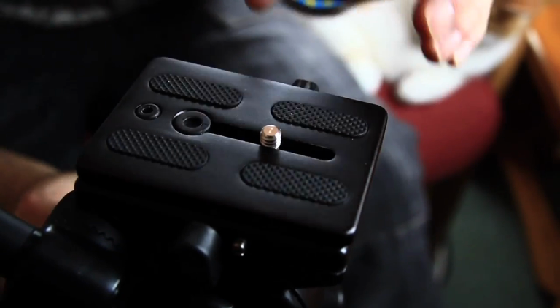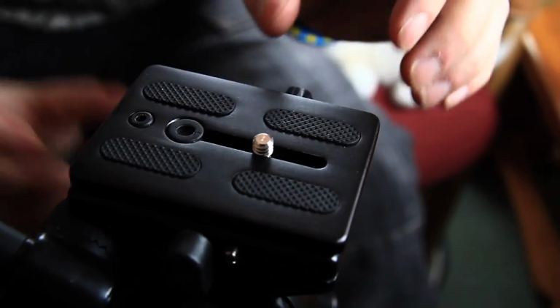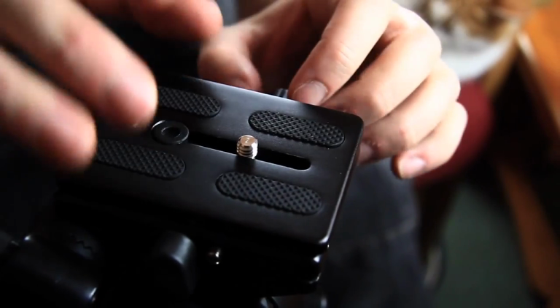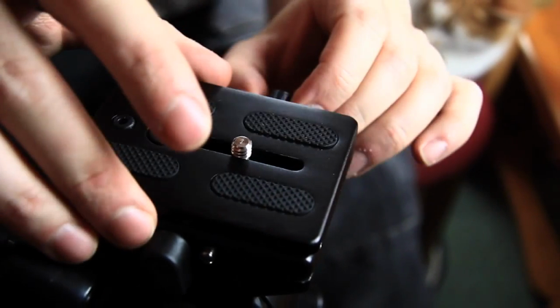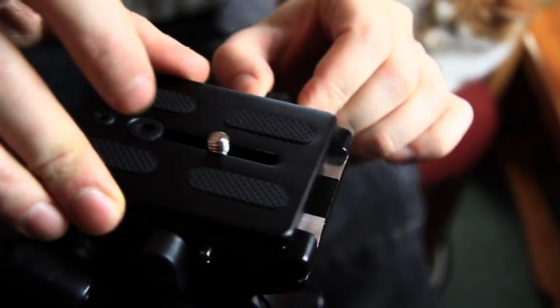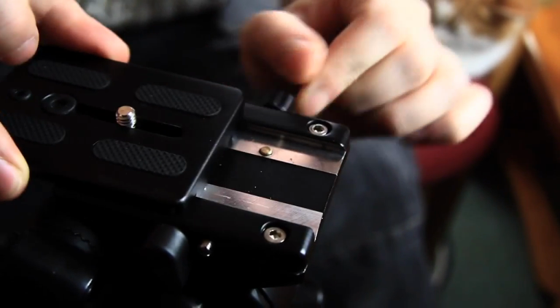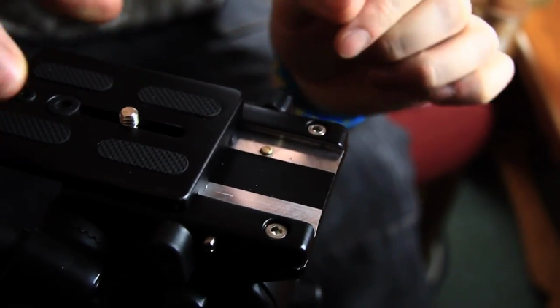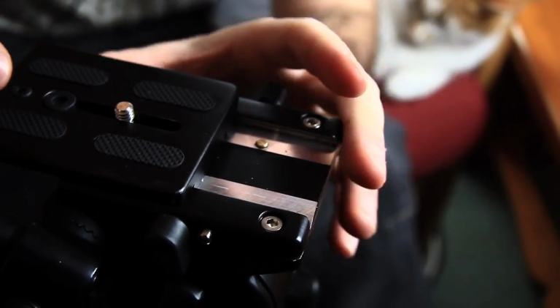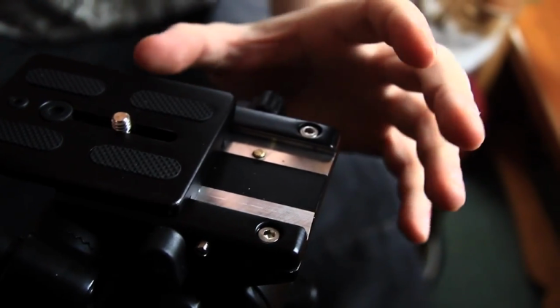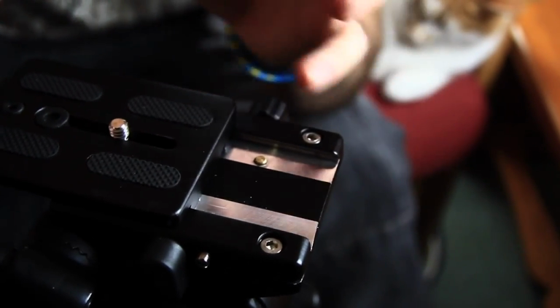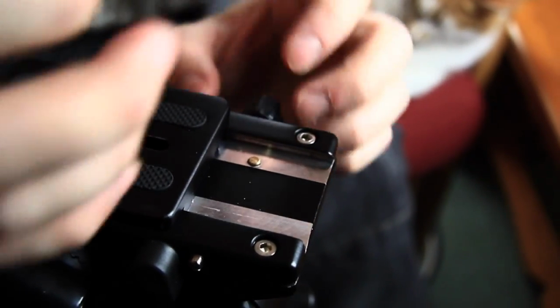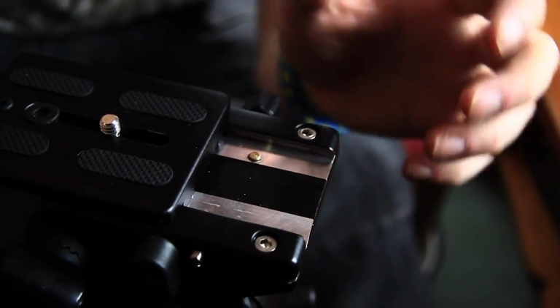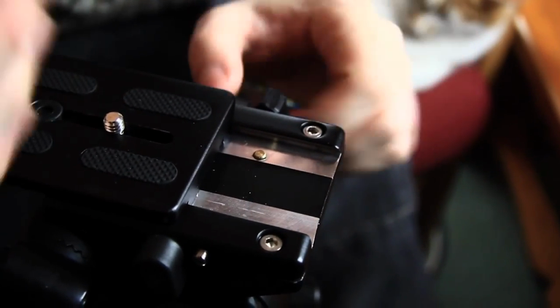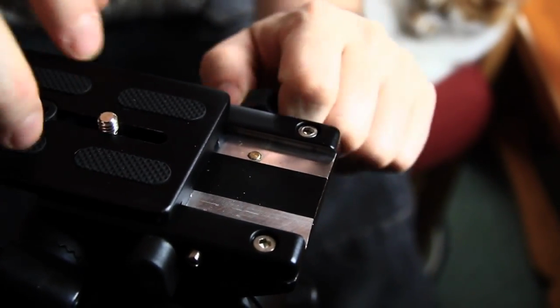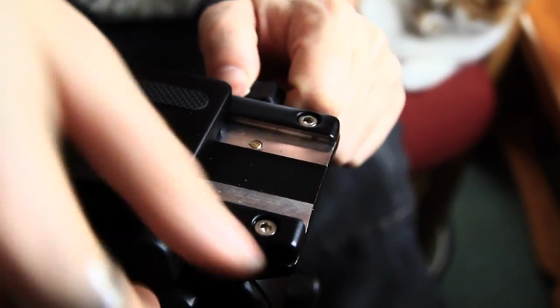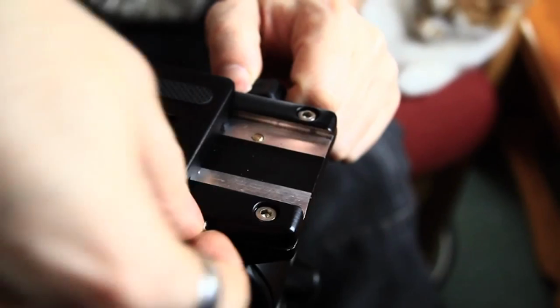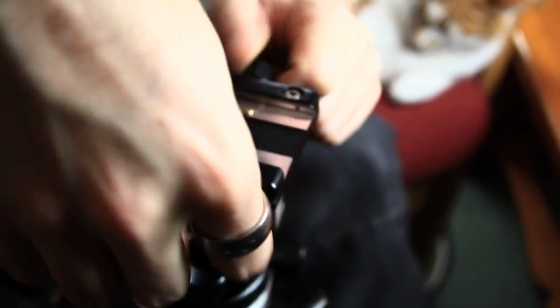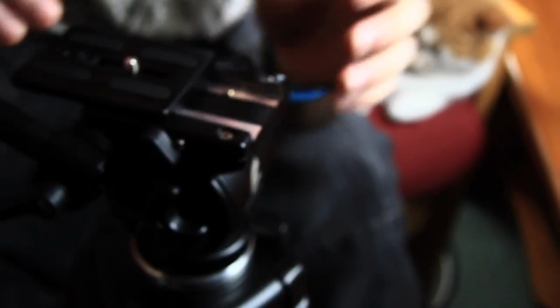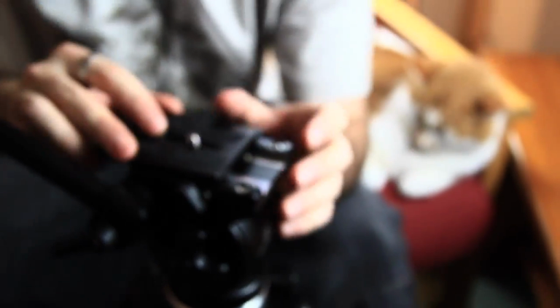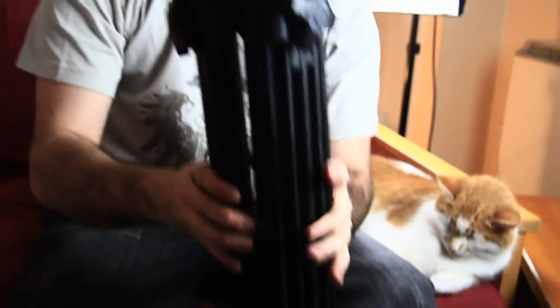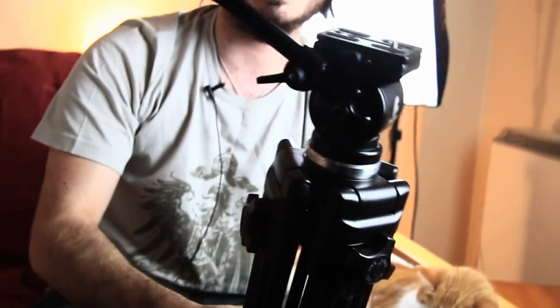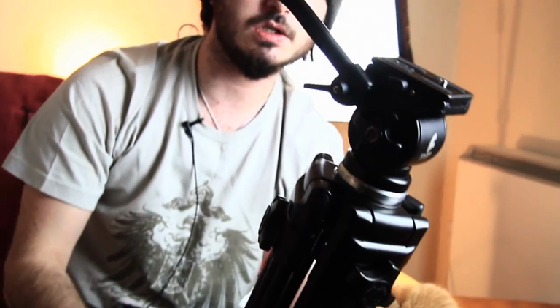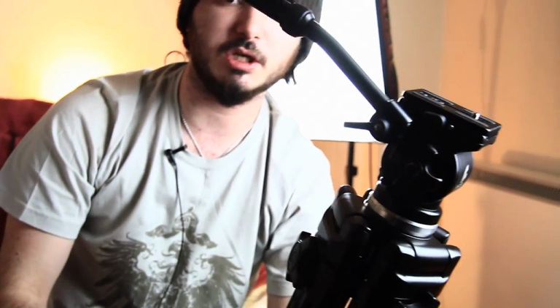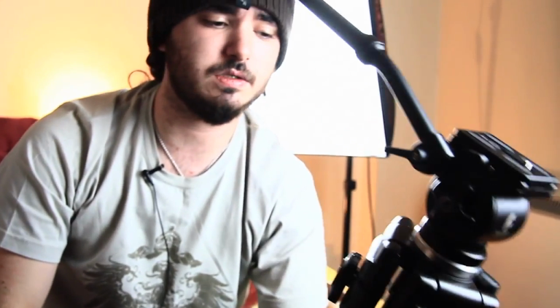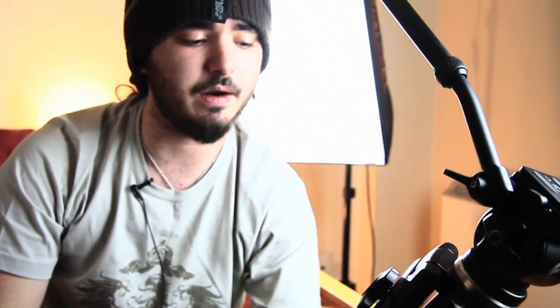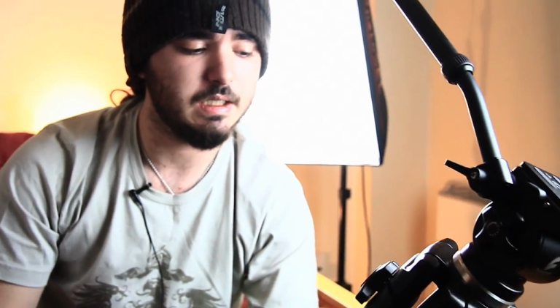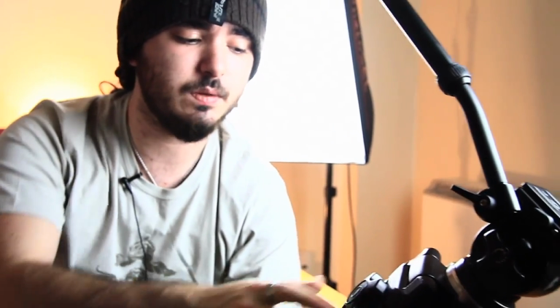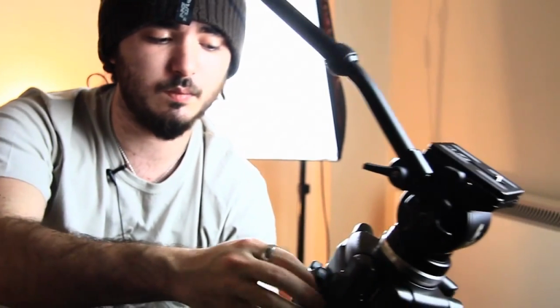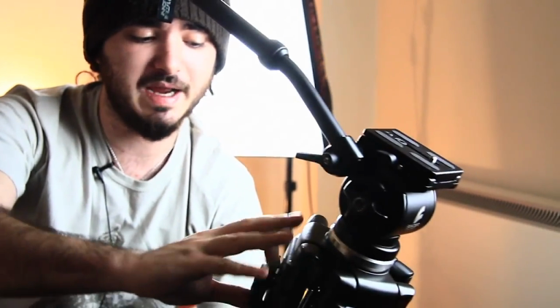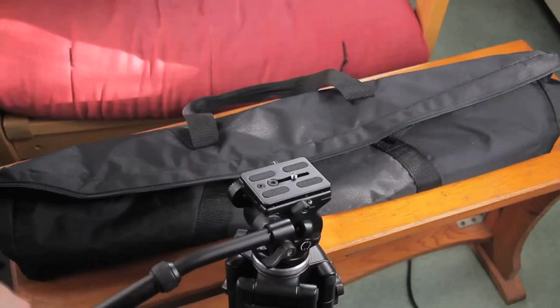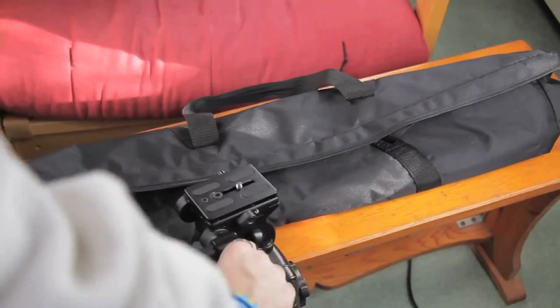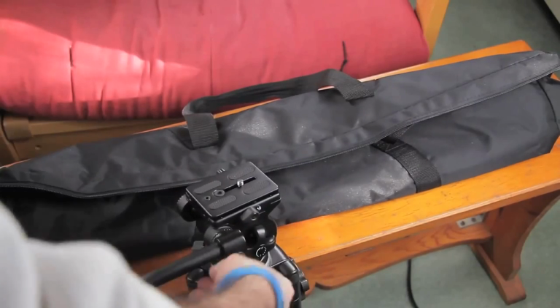The clip is a bit annoying because you need both hands to do everything — you kind of have to hold it, do that, and then undo the other side. But it's a decent size and not too much of a hassle to carry, especially with the bag that comes with it, which is quite comfortable.